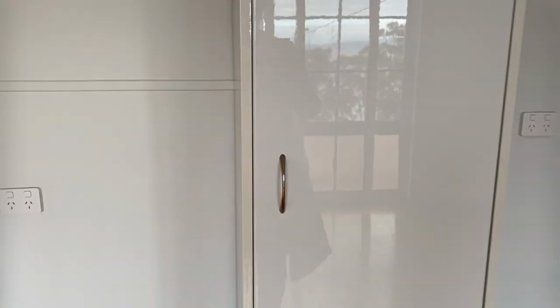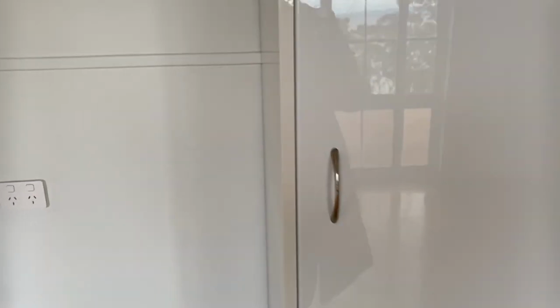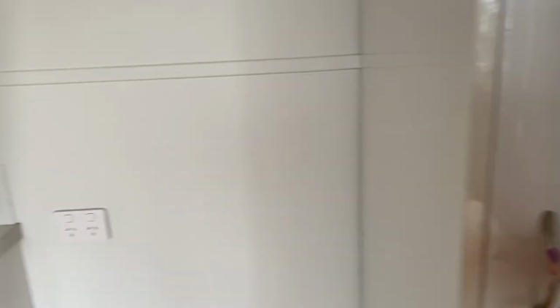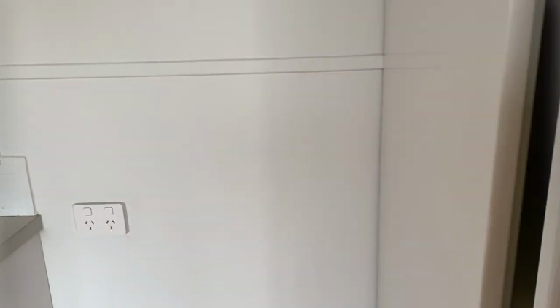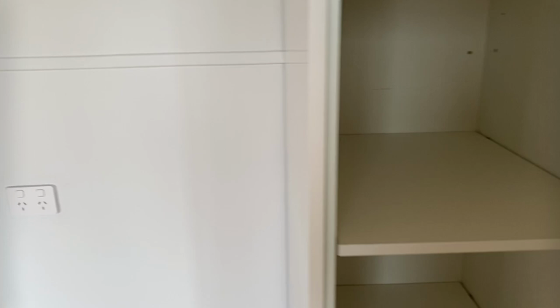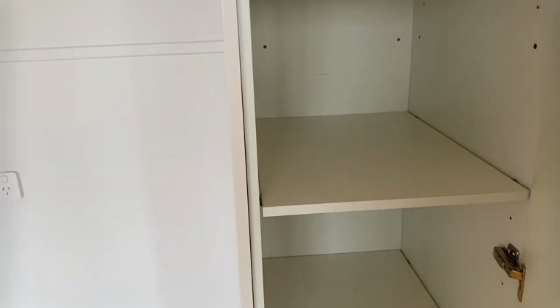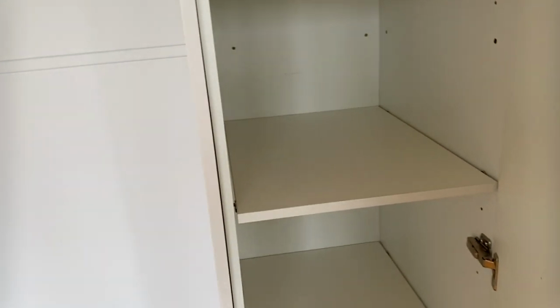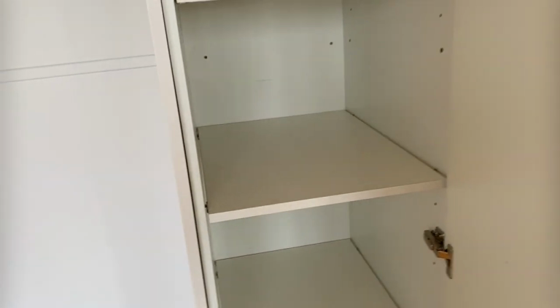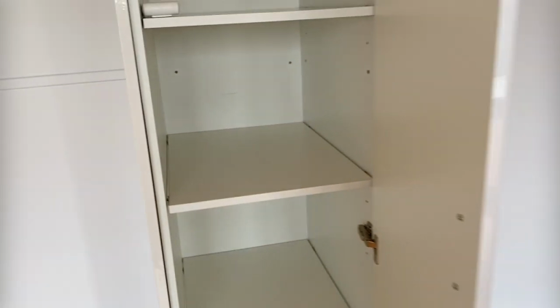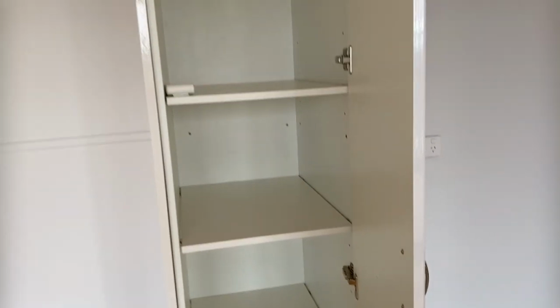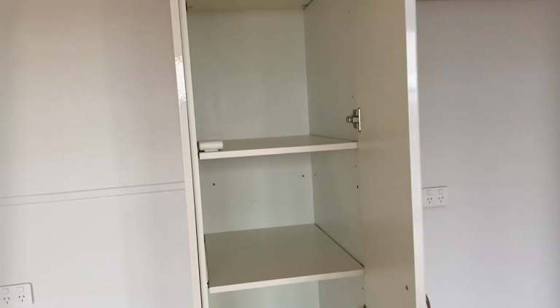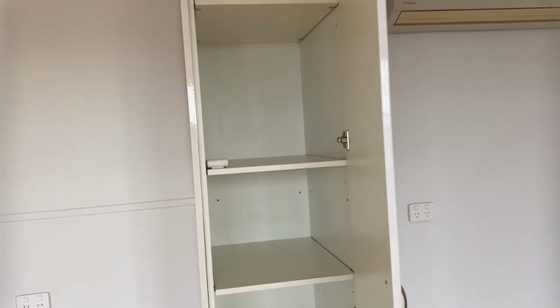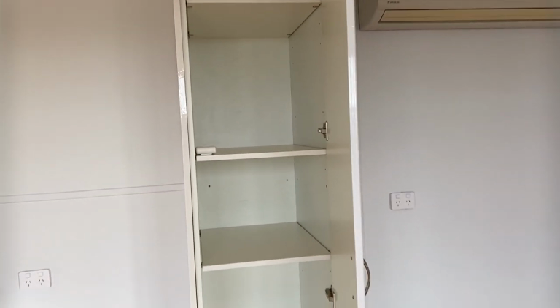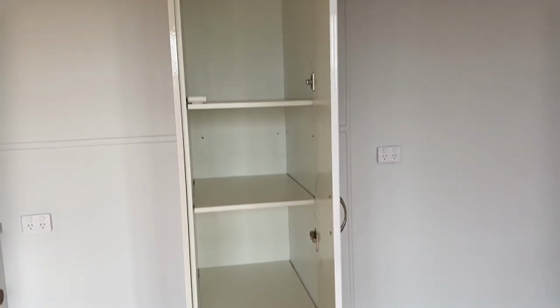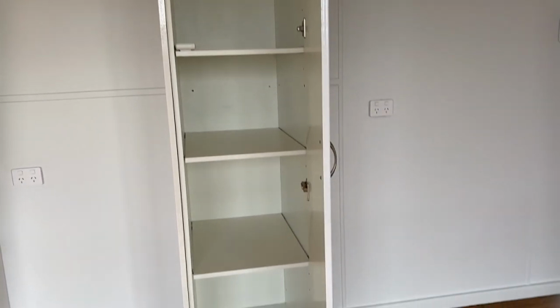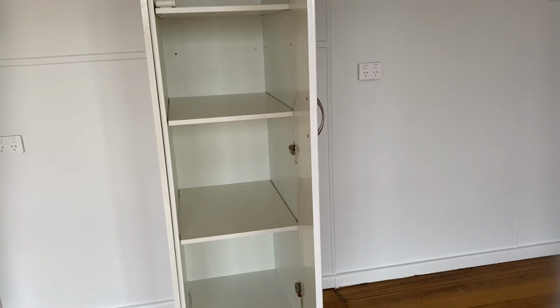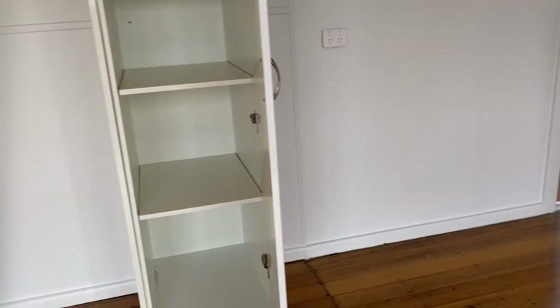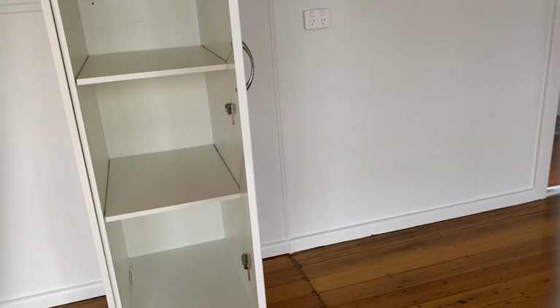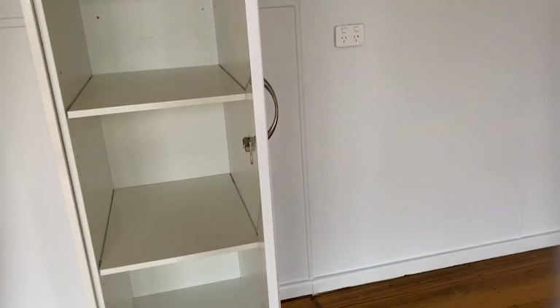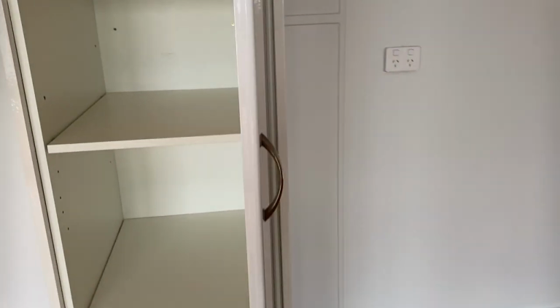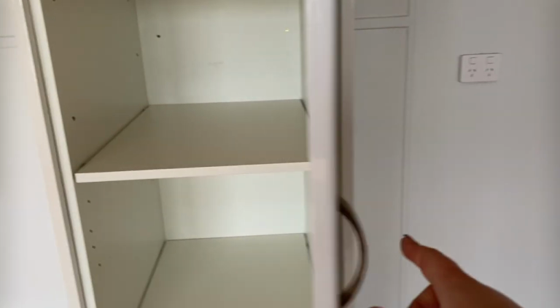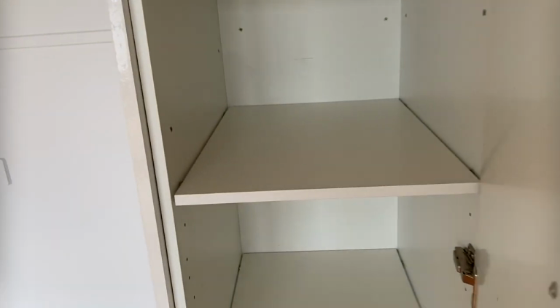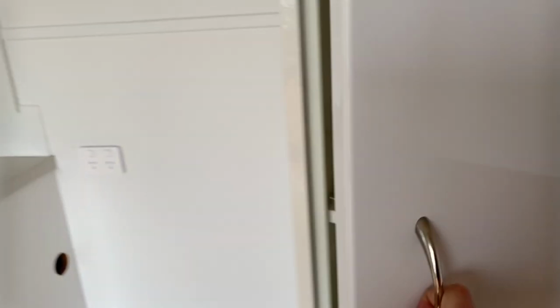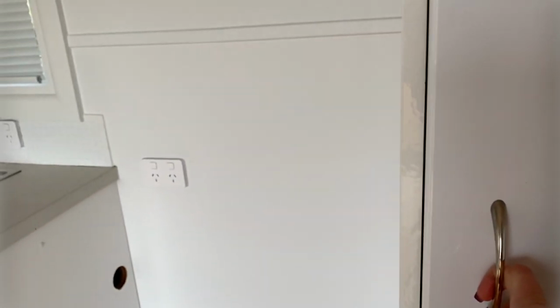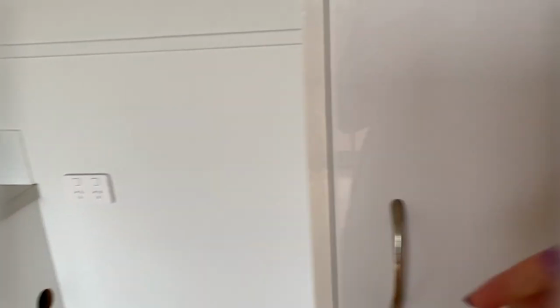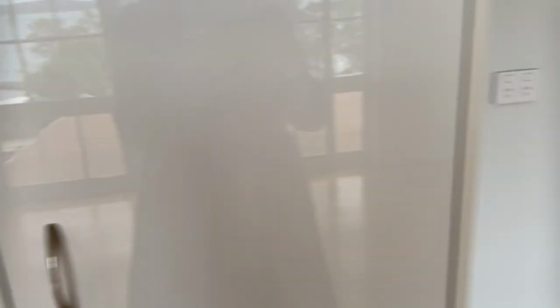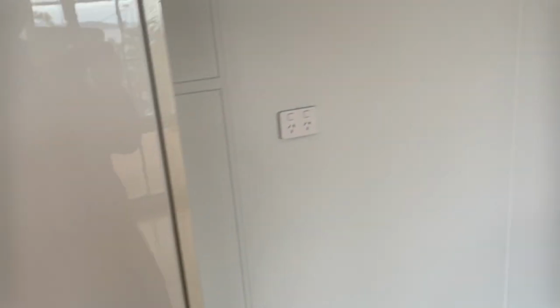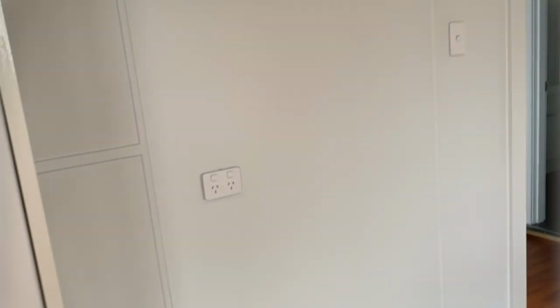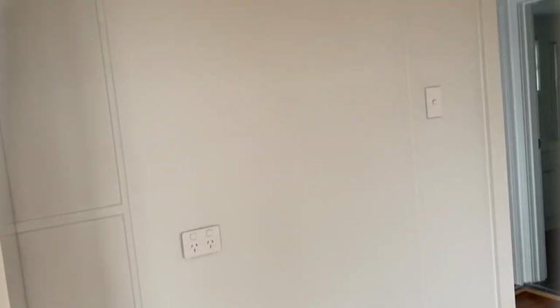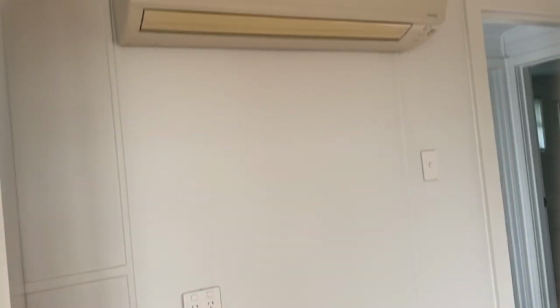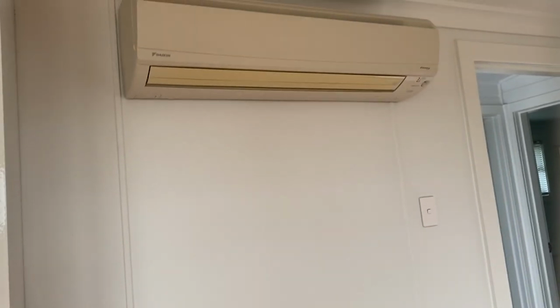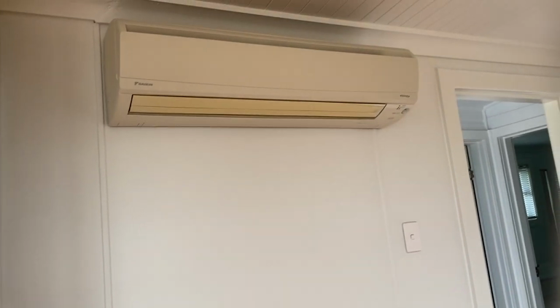Perfect pantry. Lots of storage. Reverse cycle air conditioner.